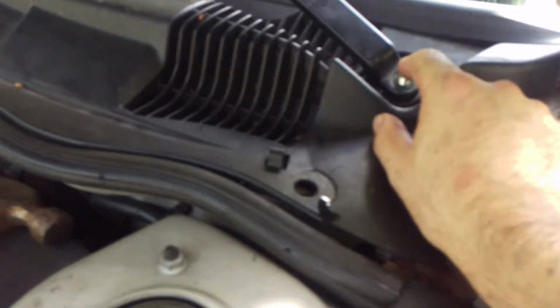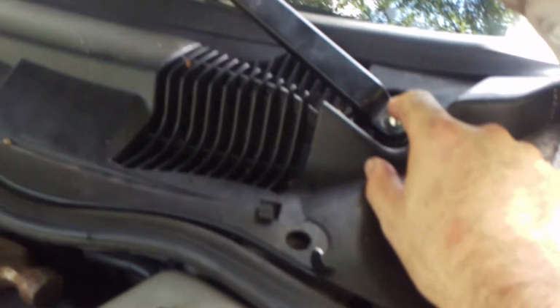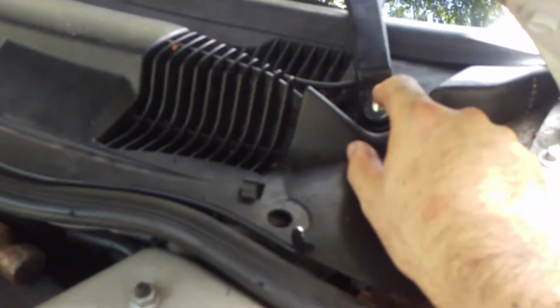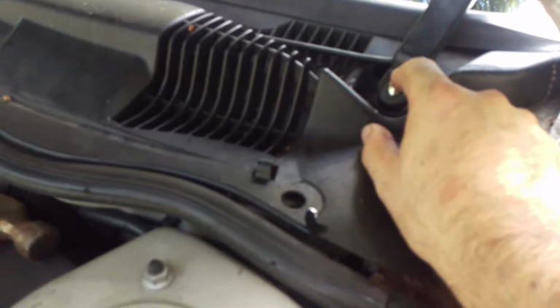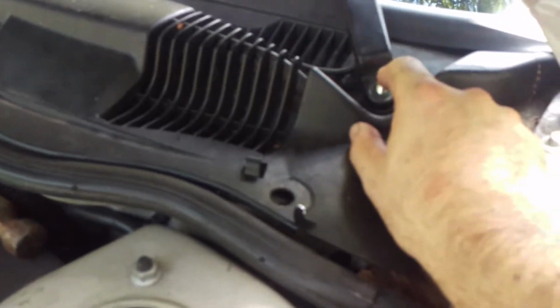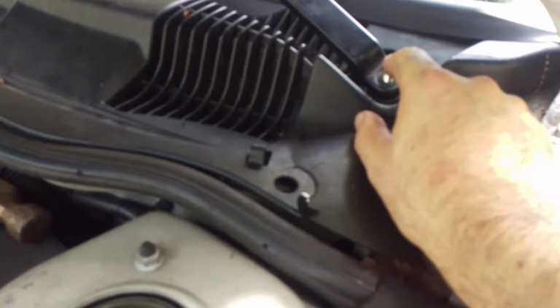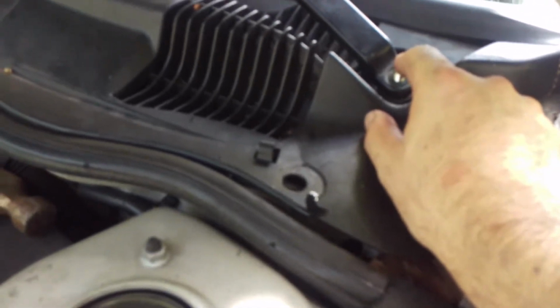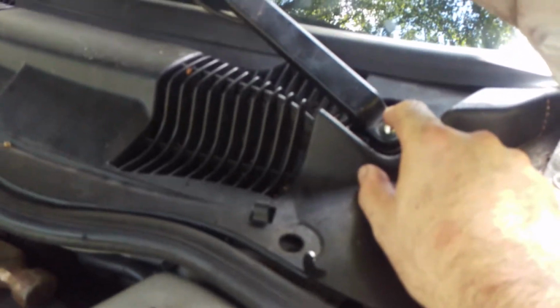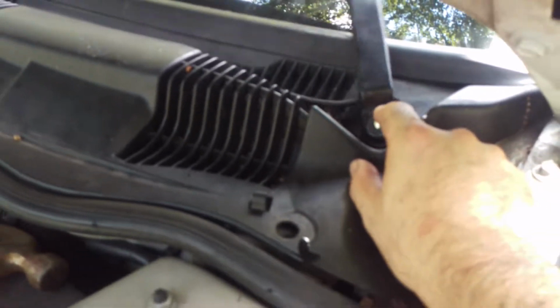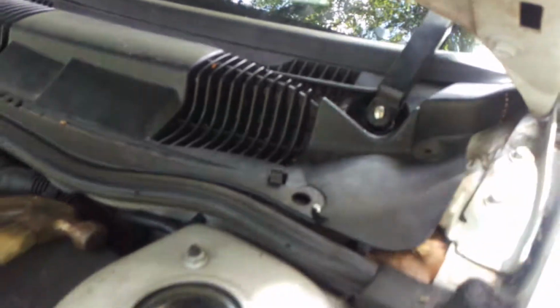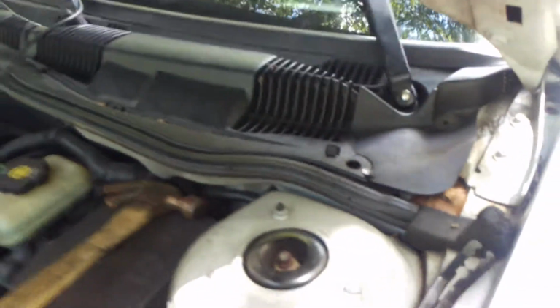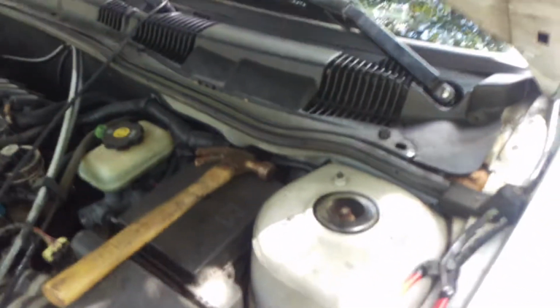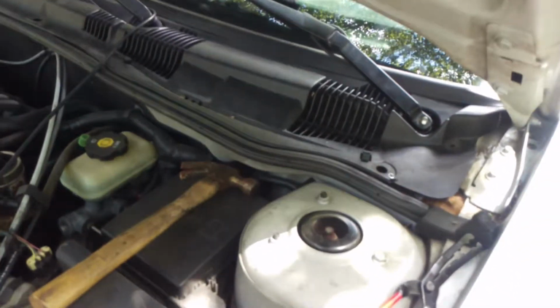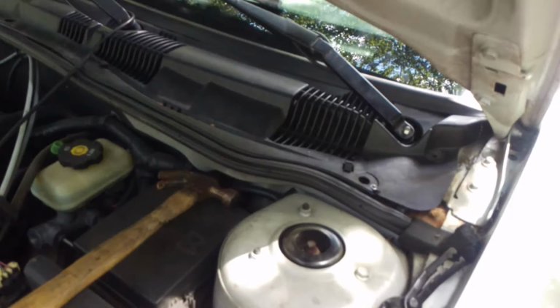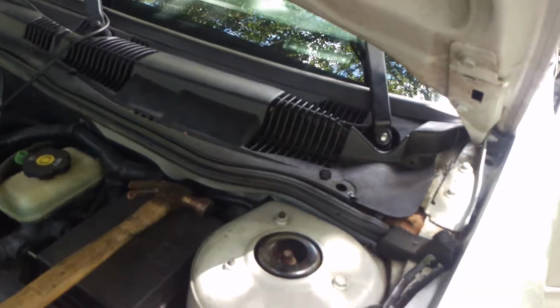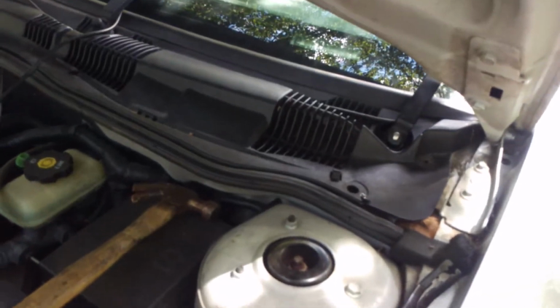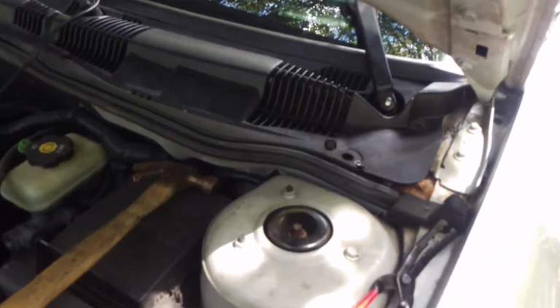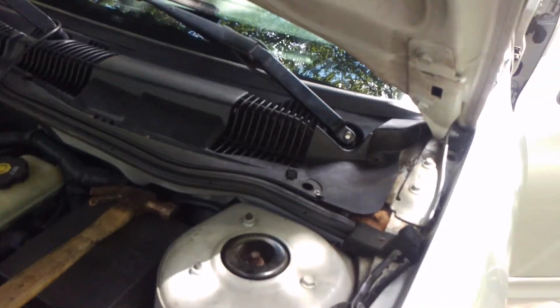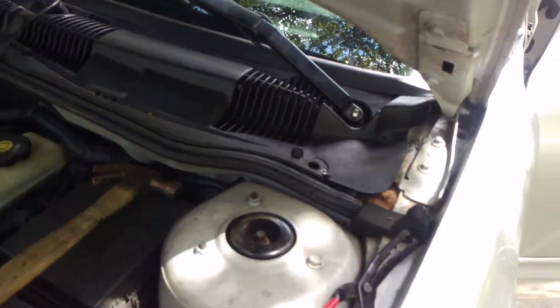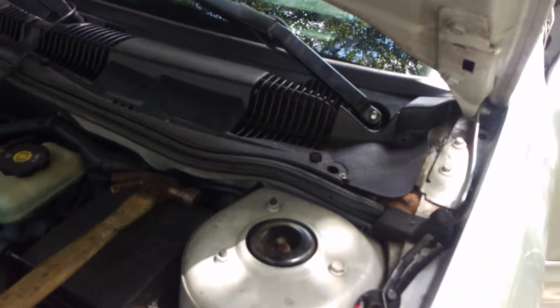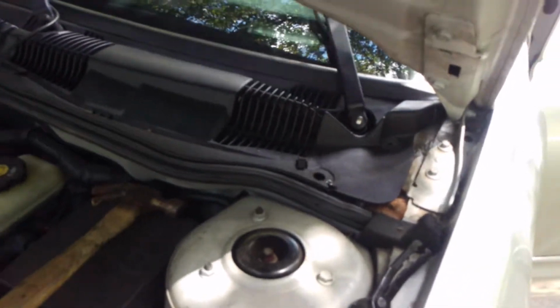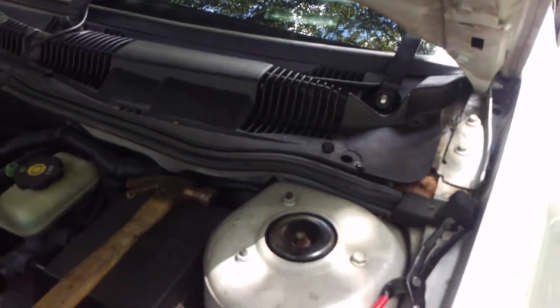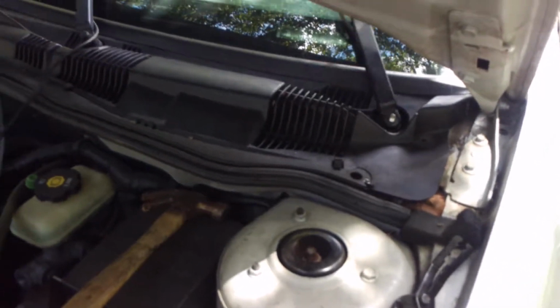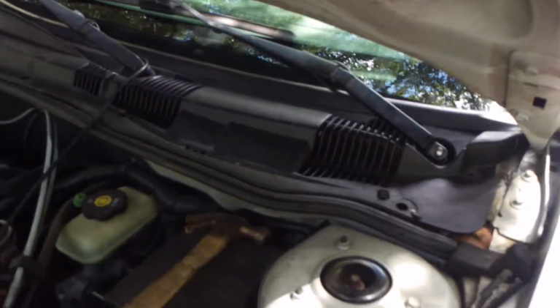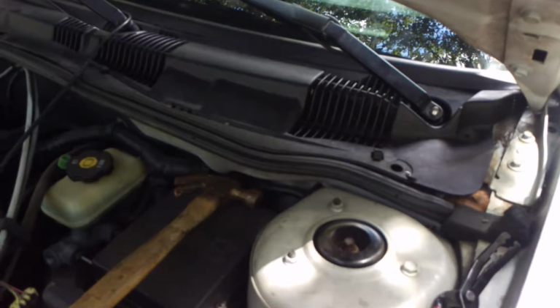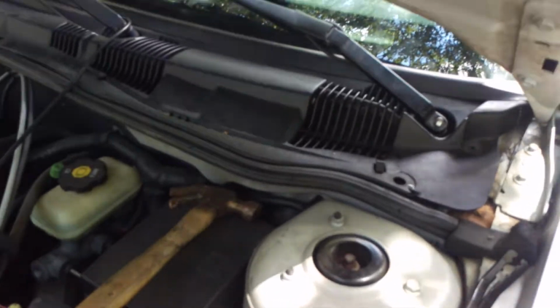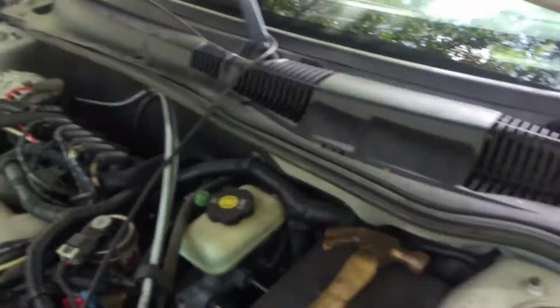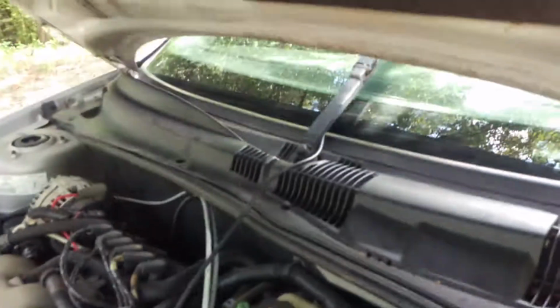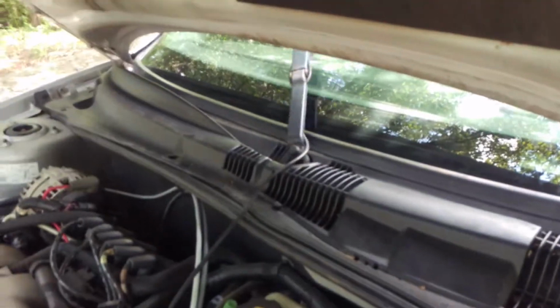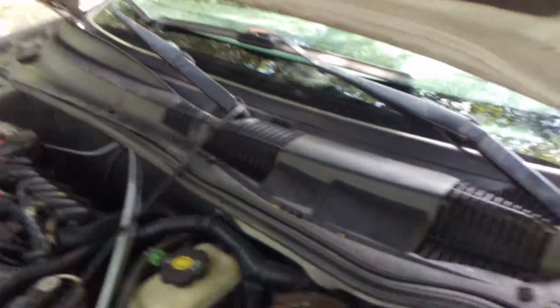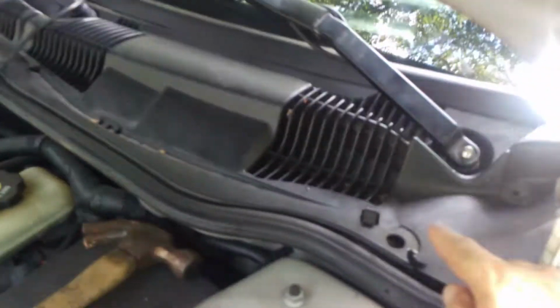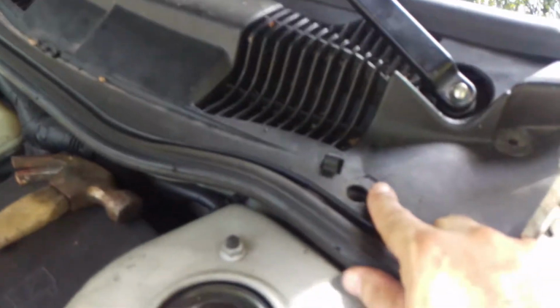I just need to find a way to keep that plastic nut. It's got to be more than that keeping that thing on there because it's not doing anything. So that's why I got that rivet thing to pull those rivets off of these.